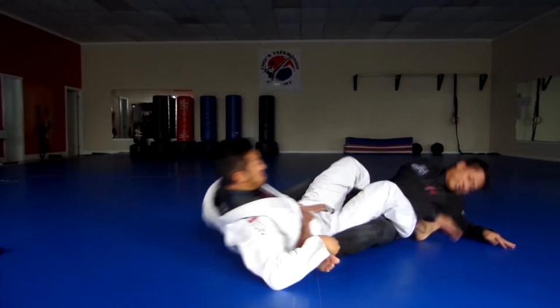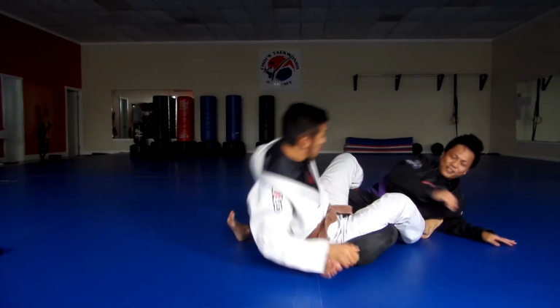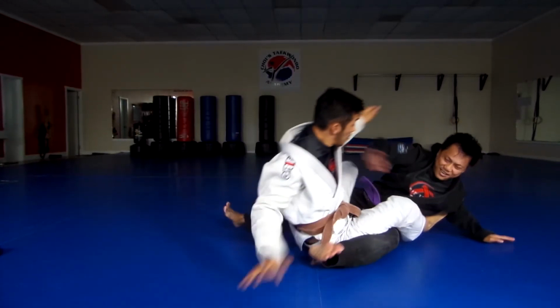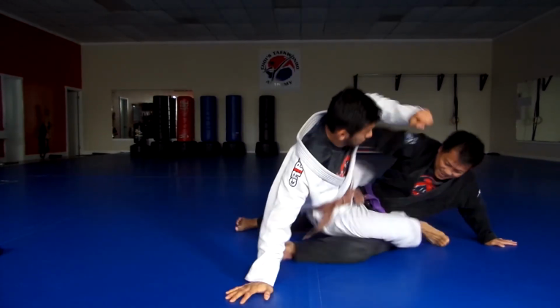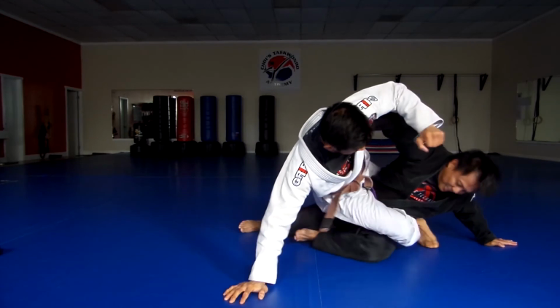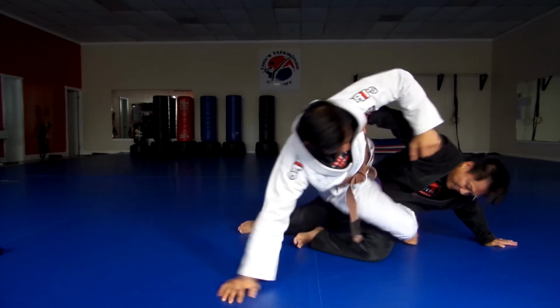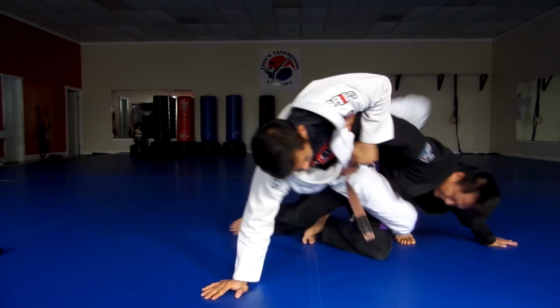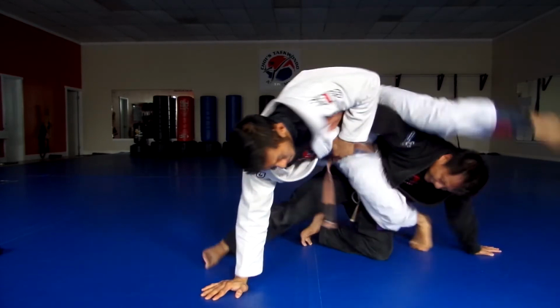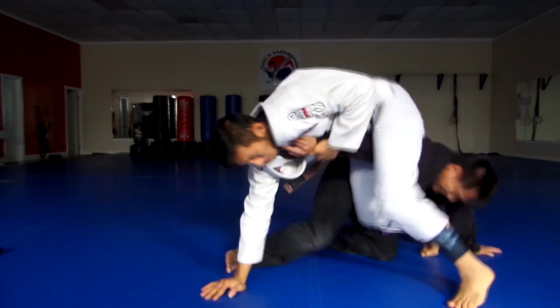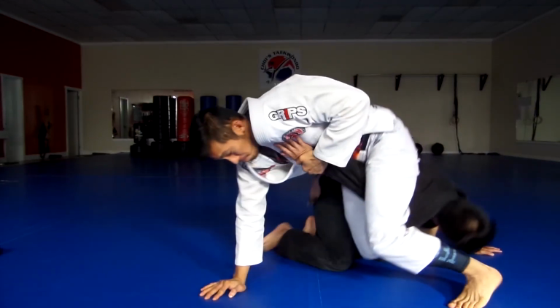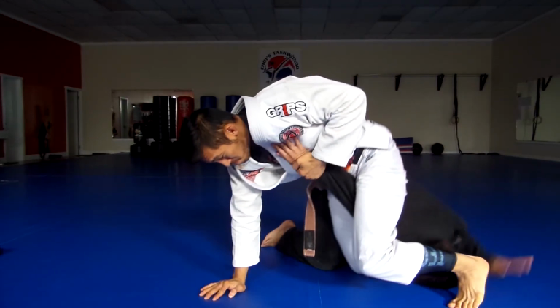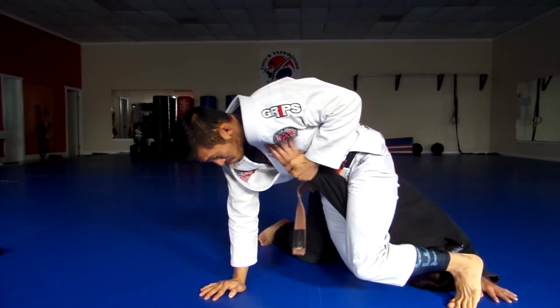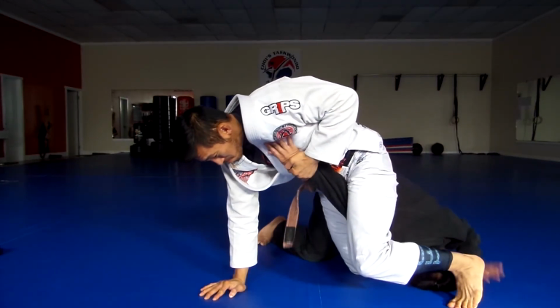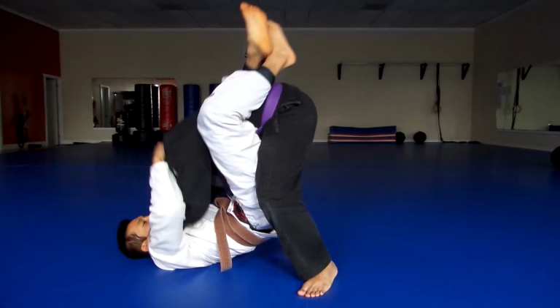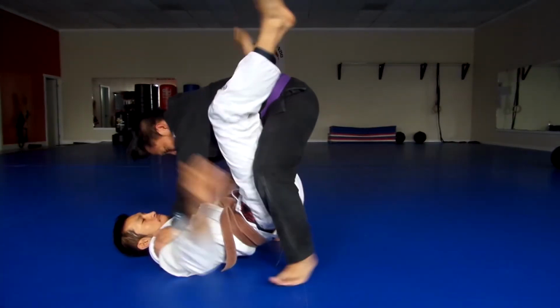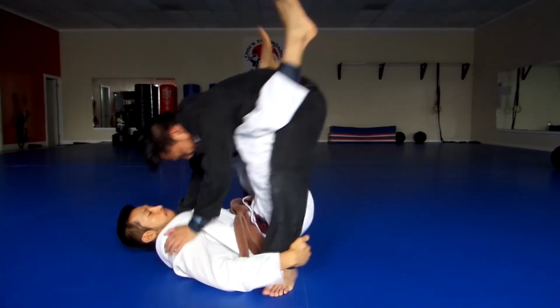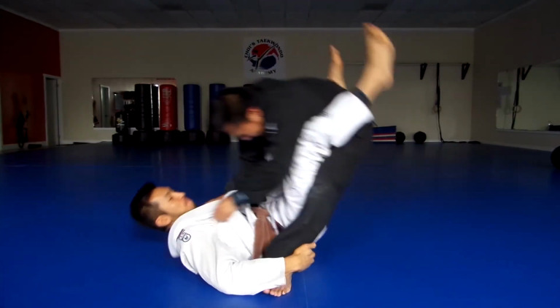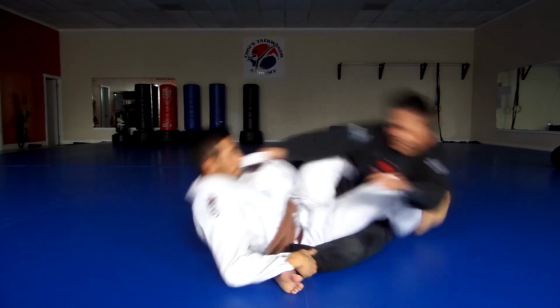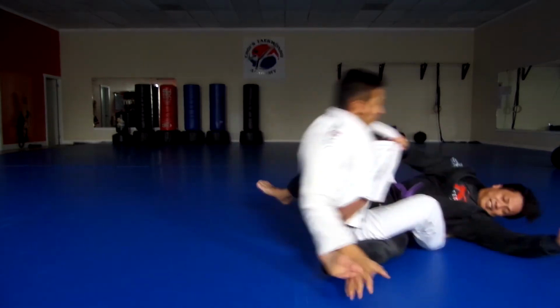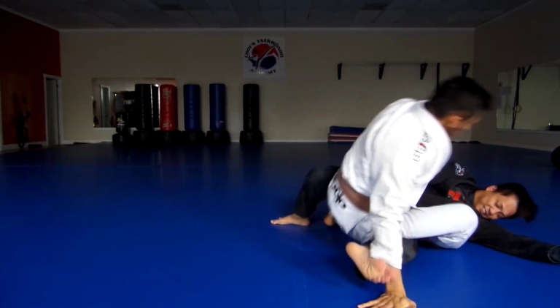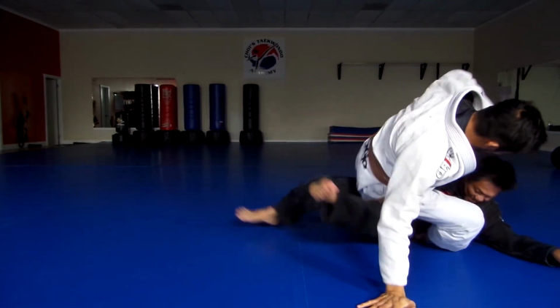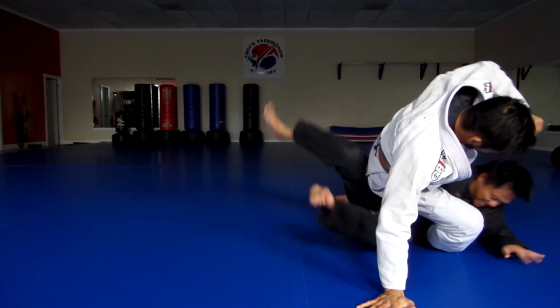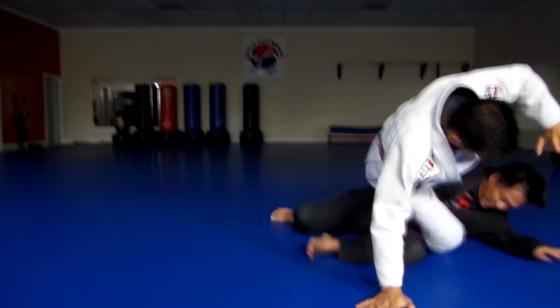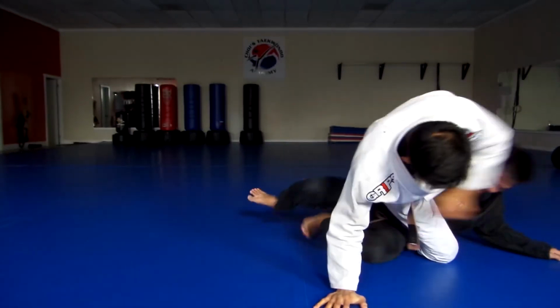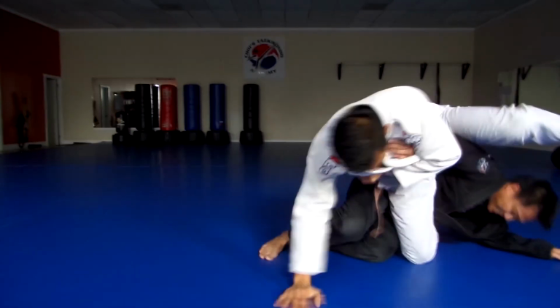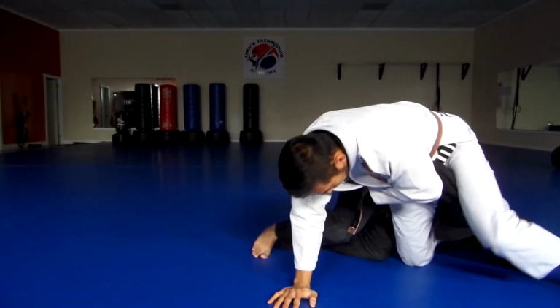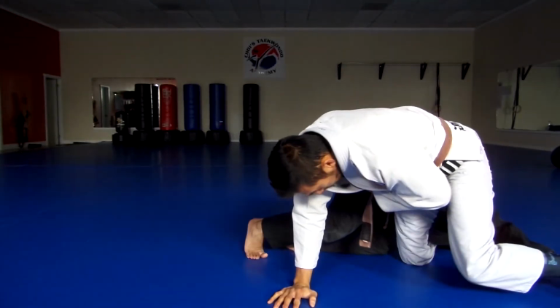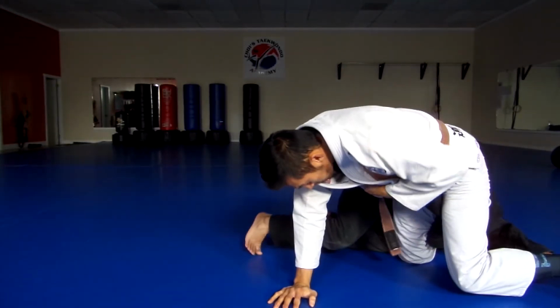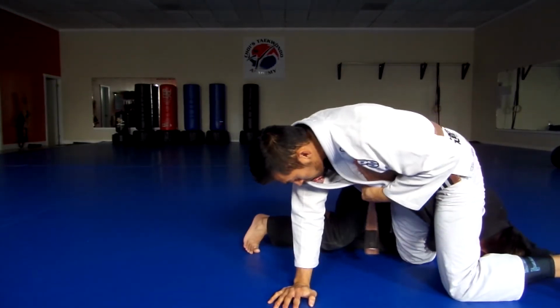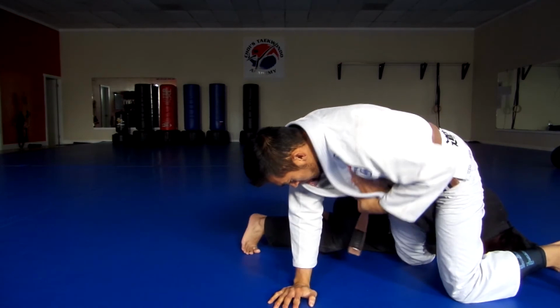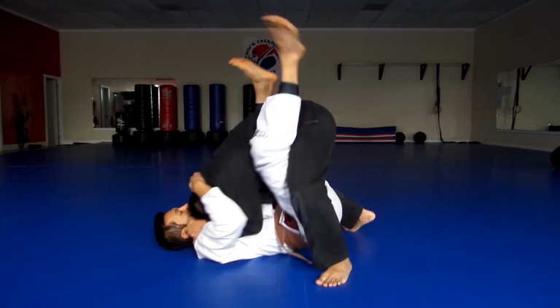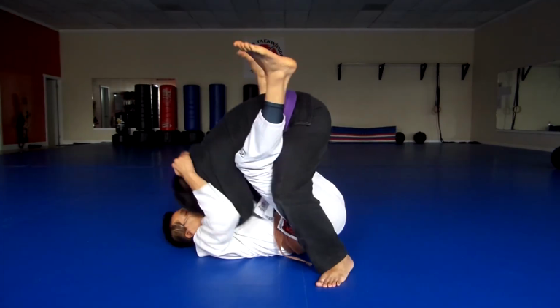While keeping the pressure moving forward, step over the arm and pinch it between your legs. Secure his wrist against your chest and use your hips to extend against the back of the arm.